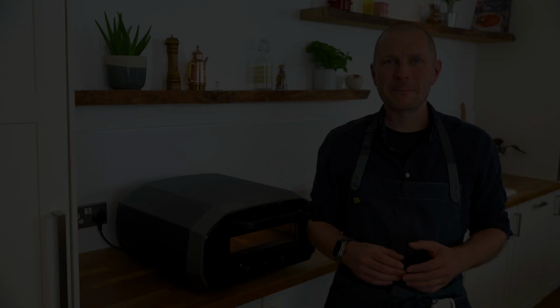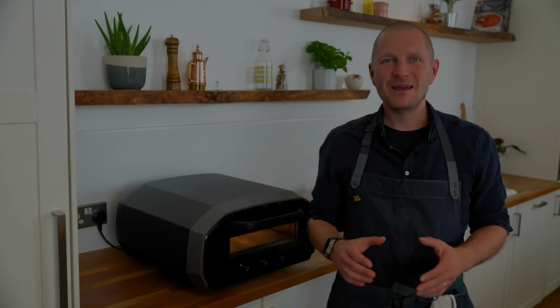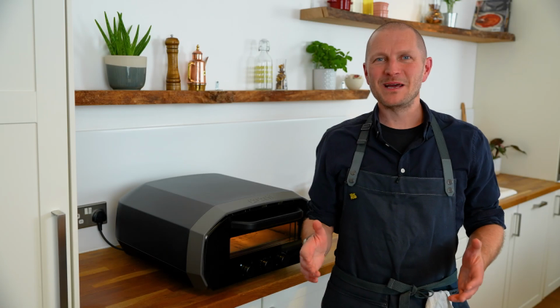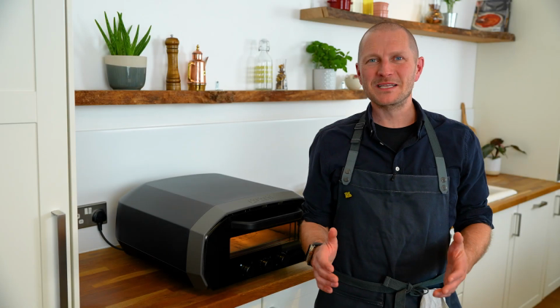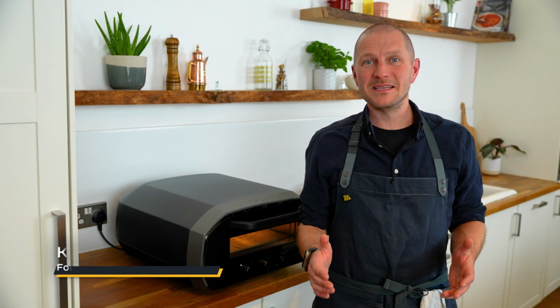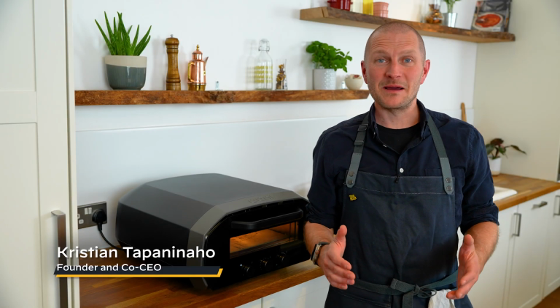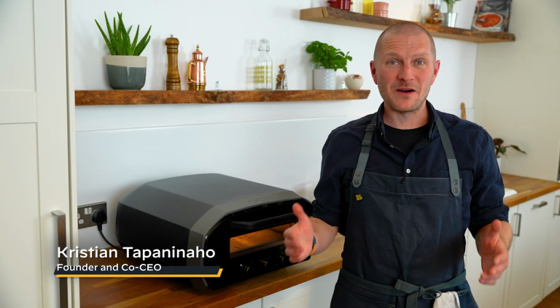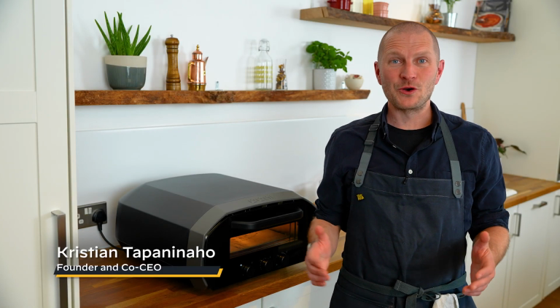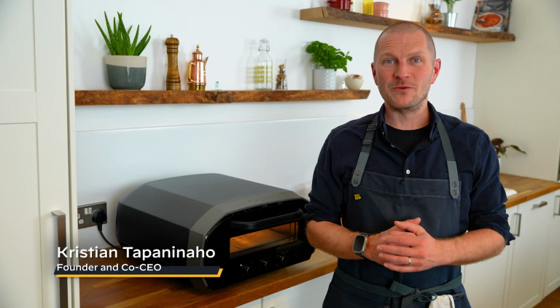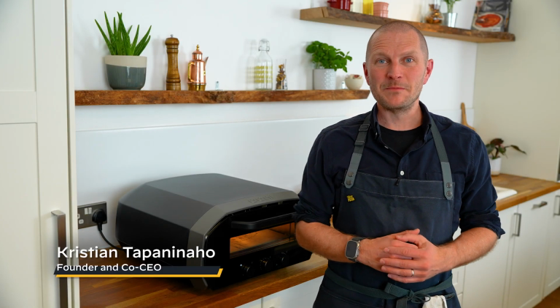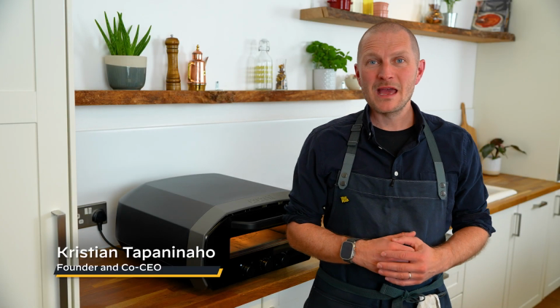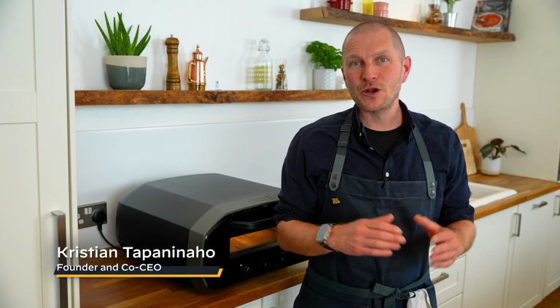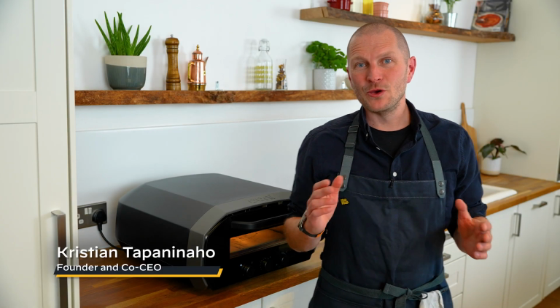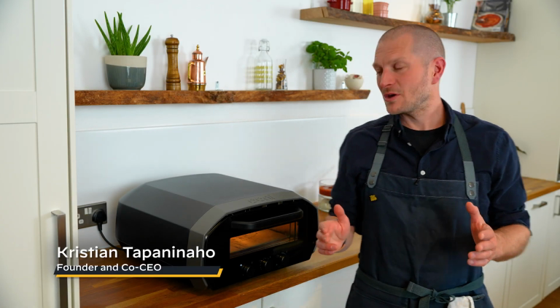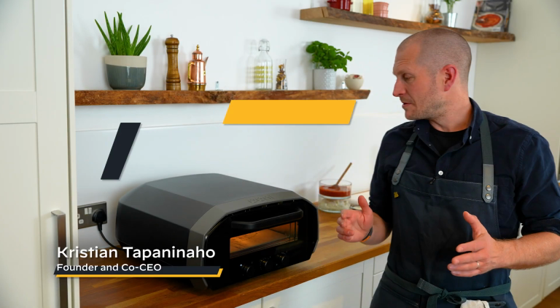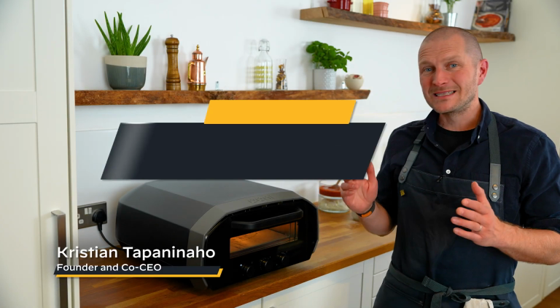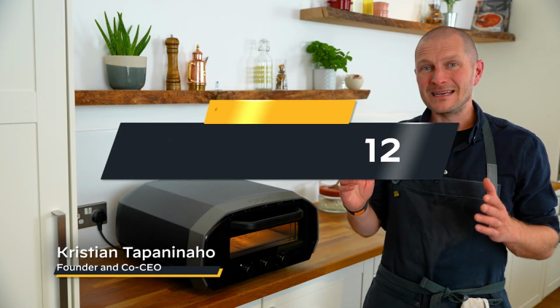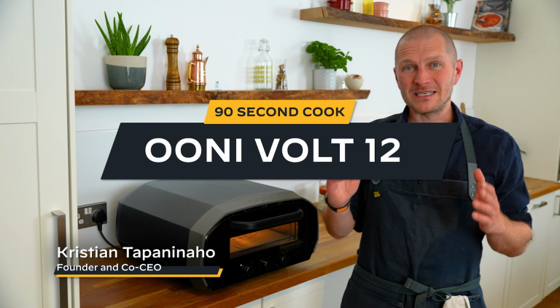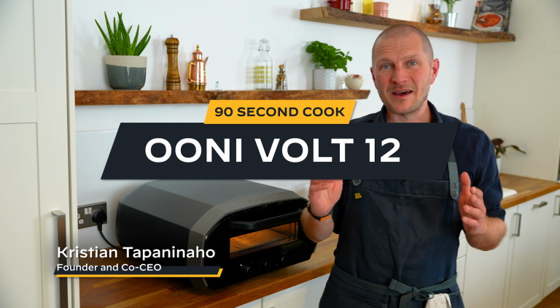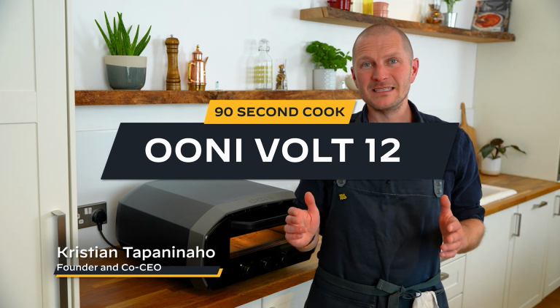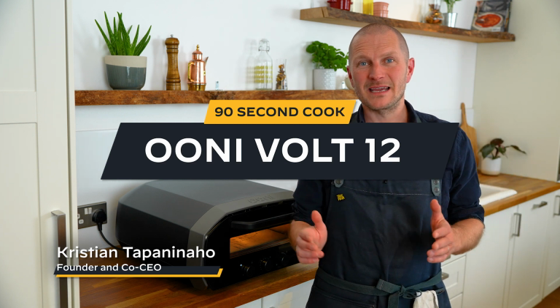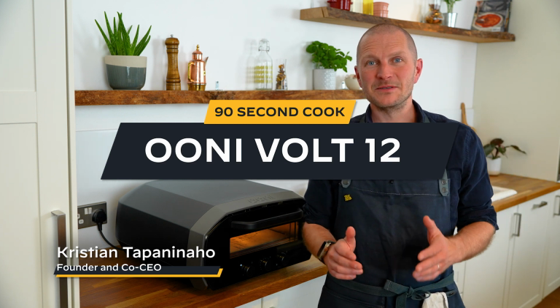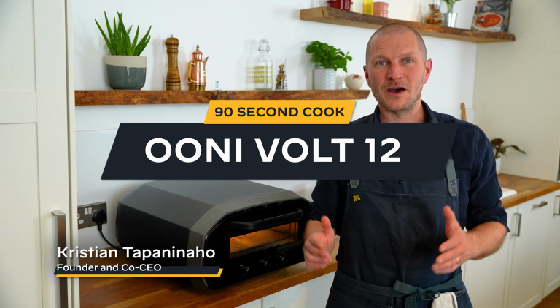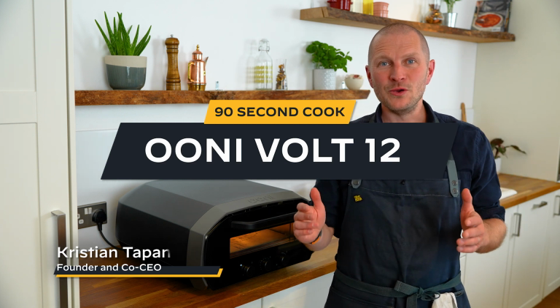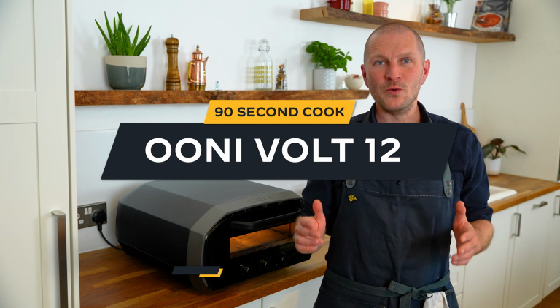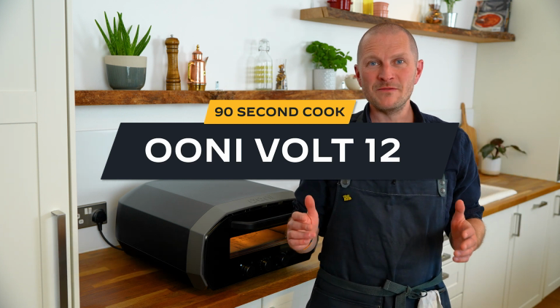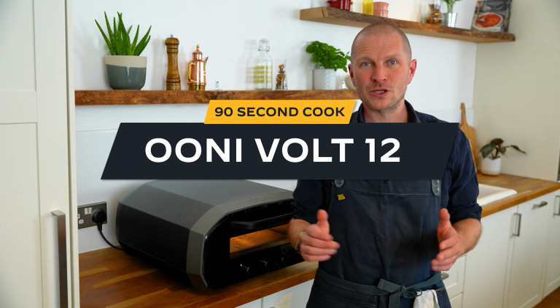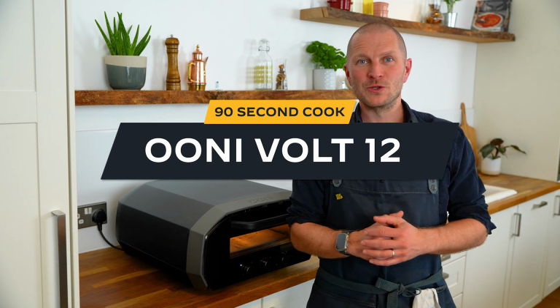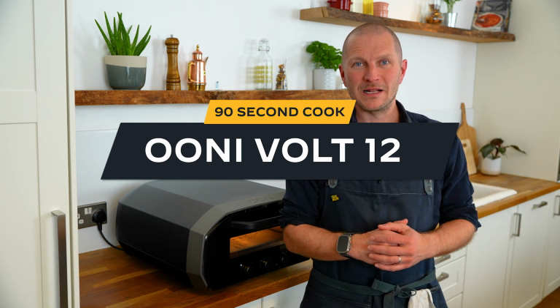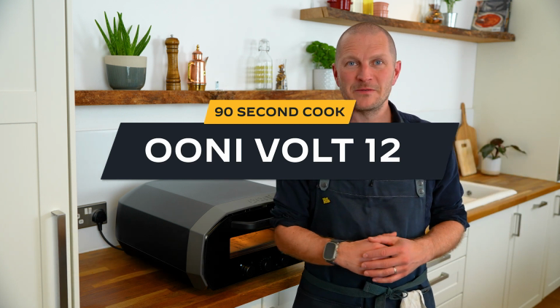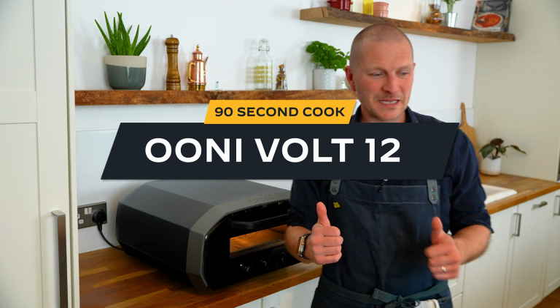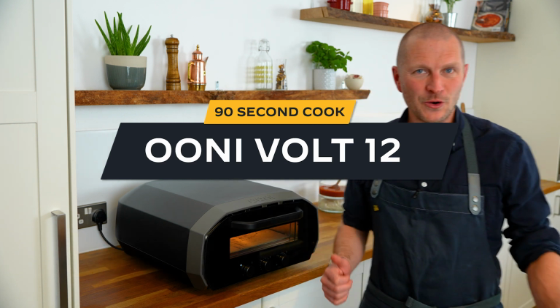Hi, my name is Kristian. I'm the founder of Uni. I'm gonna cook pizza in just 90 seconds with our new UniVolt 12. Let's get going.